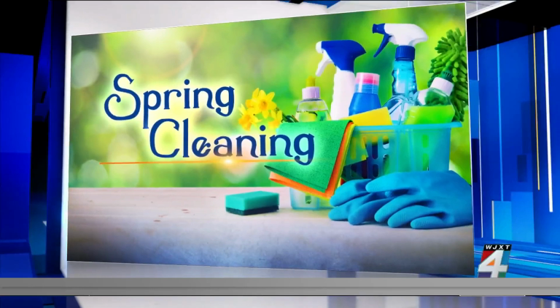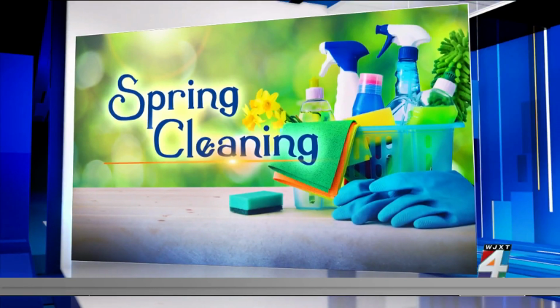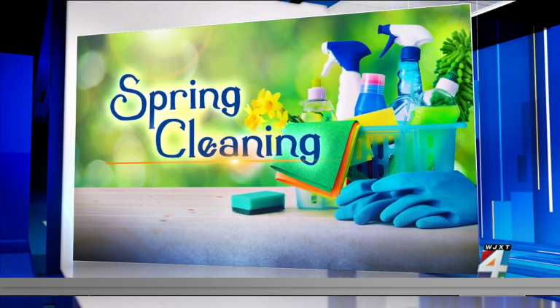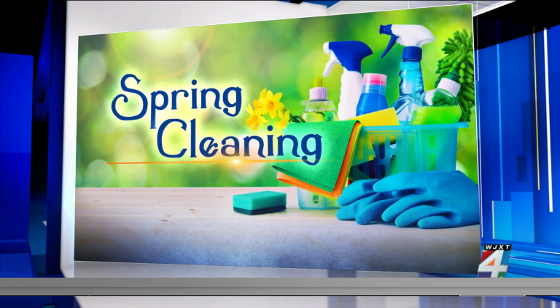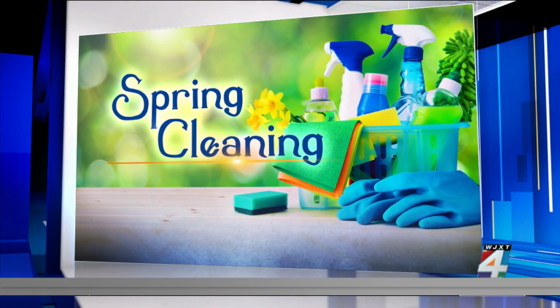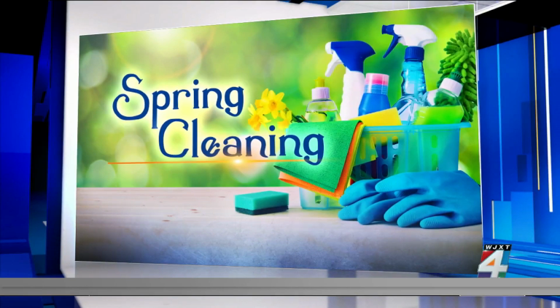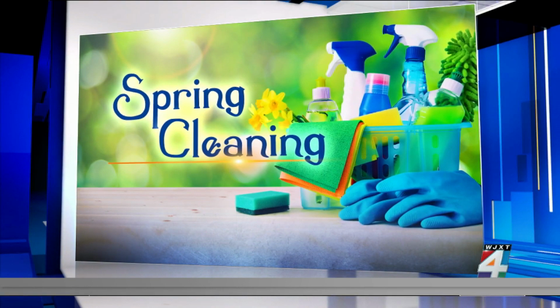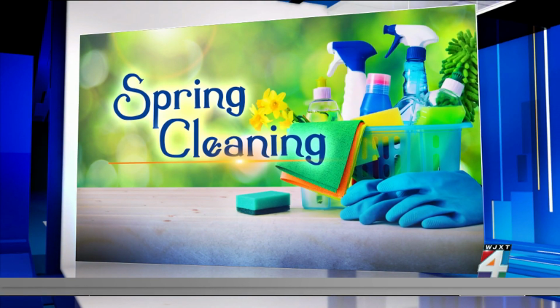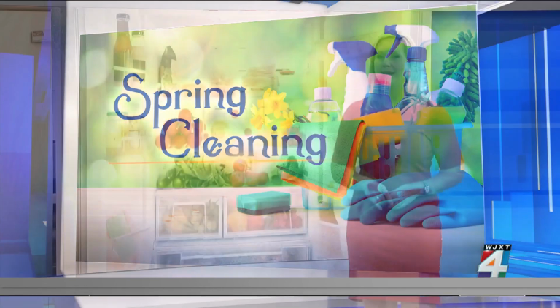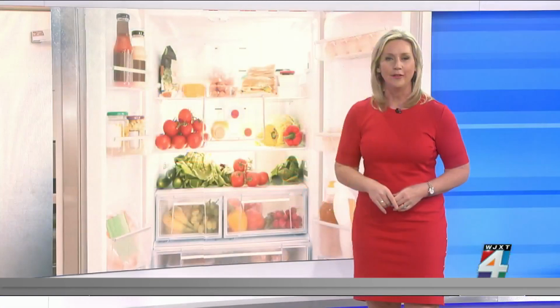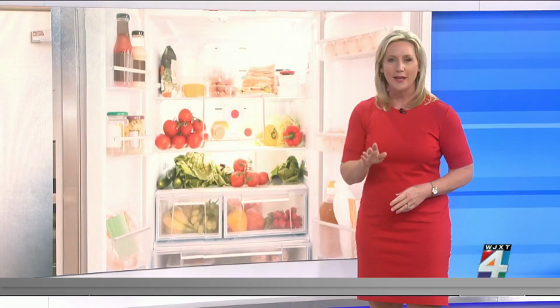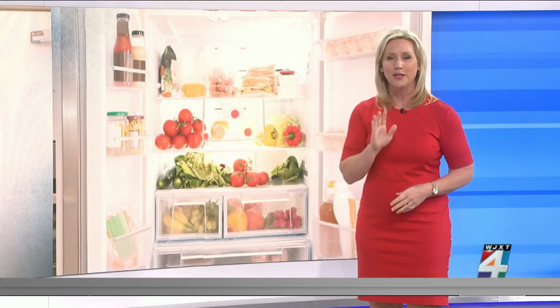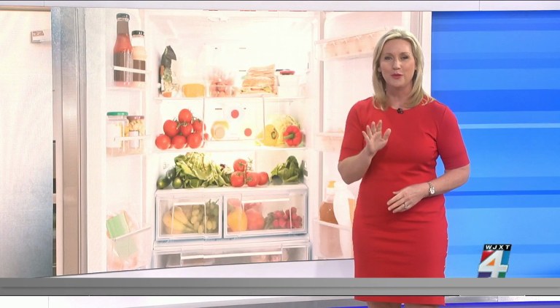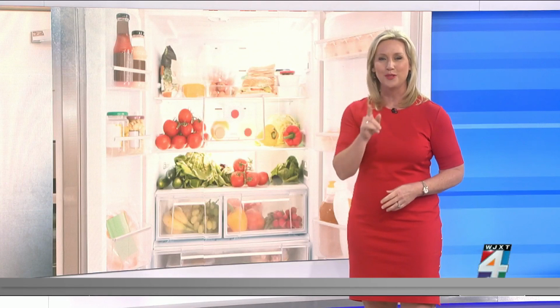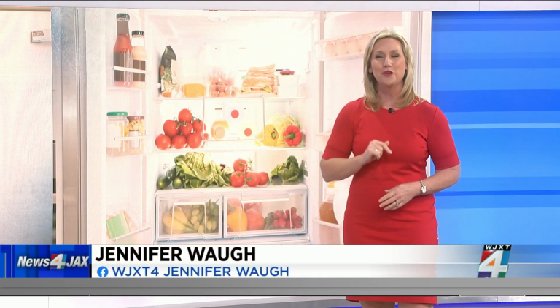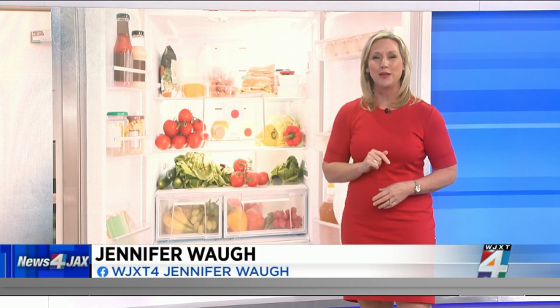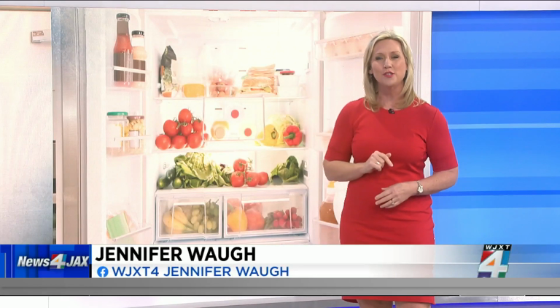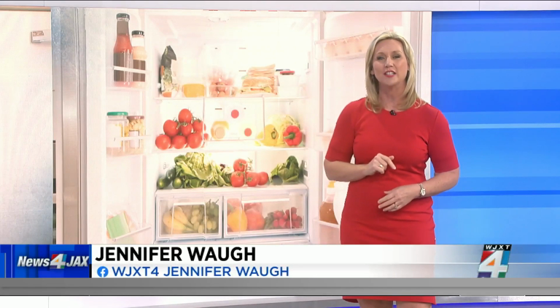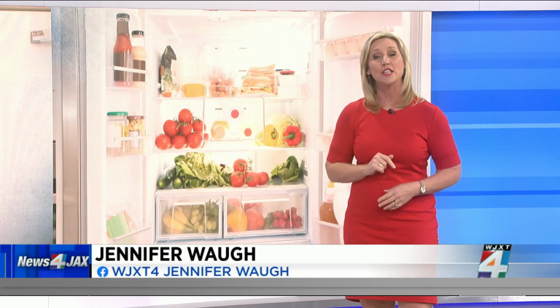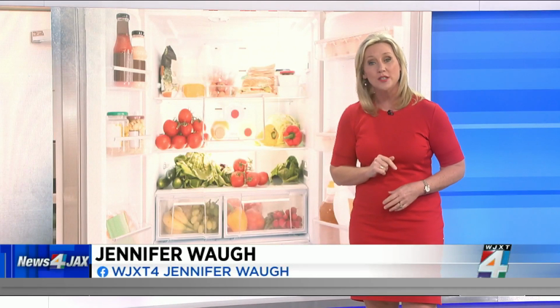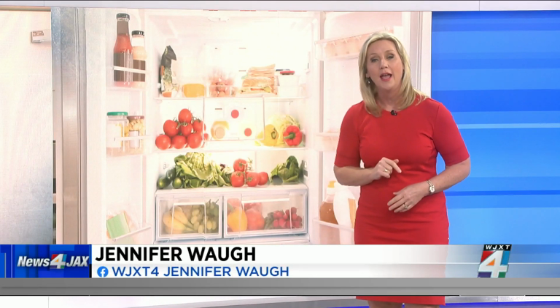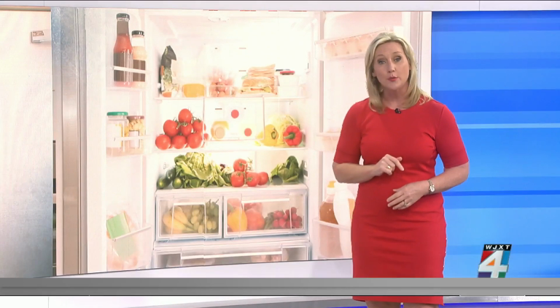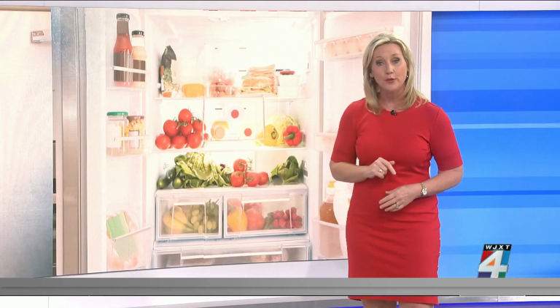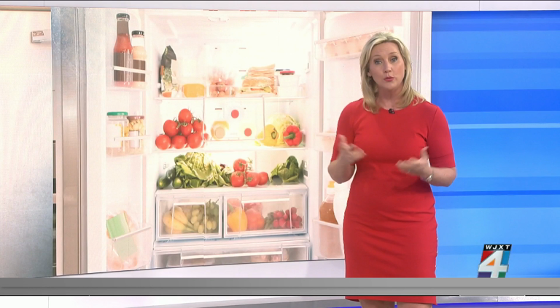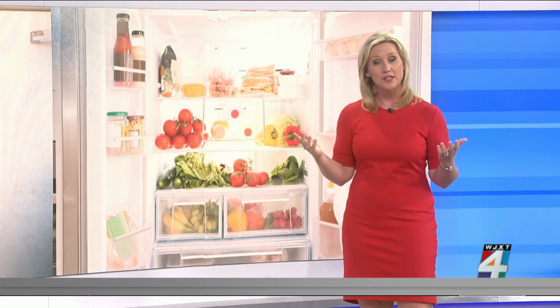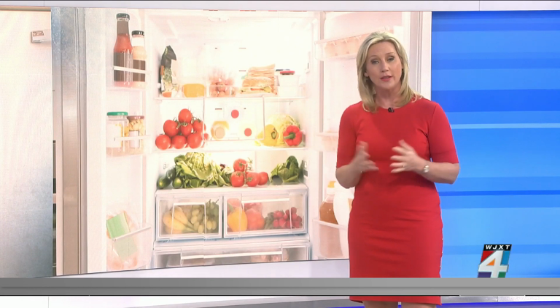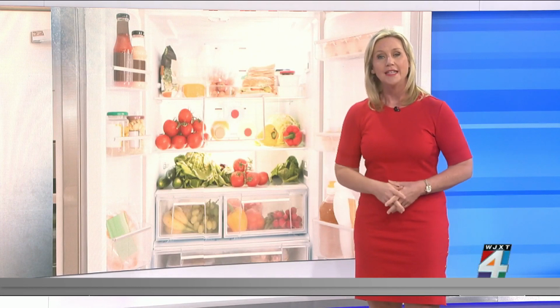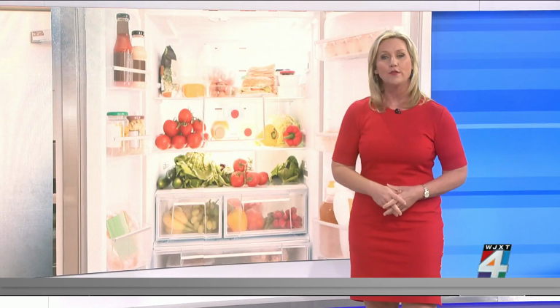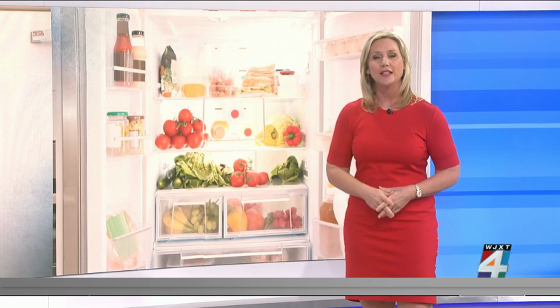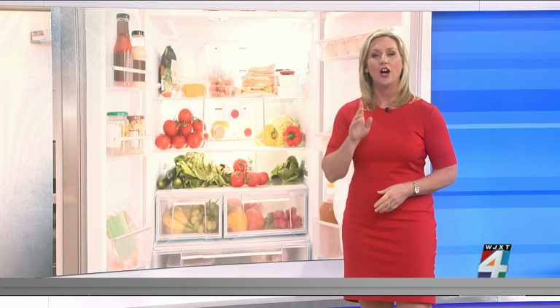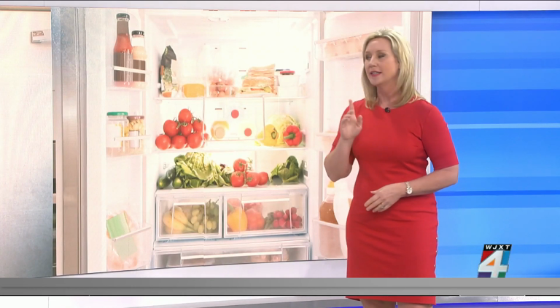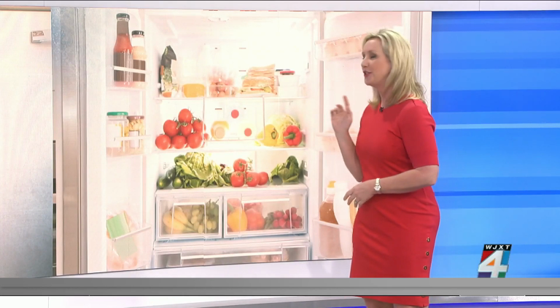Each morning this week we are helping you start your spring cleaning. I know you dread it, but it really will help. So yesterday we explained the best way to clean the soap scum out of your bathroom and what works best in your toilet. Now we're focusing on the kitchen.